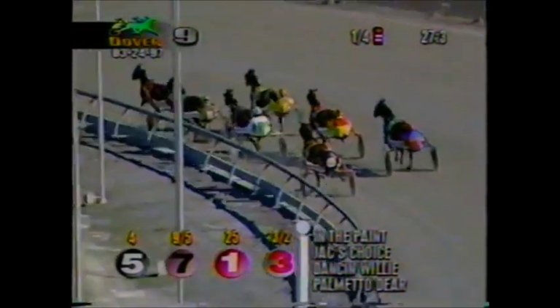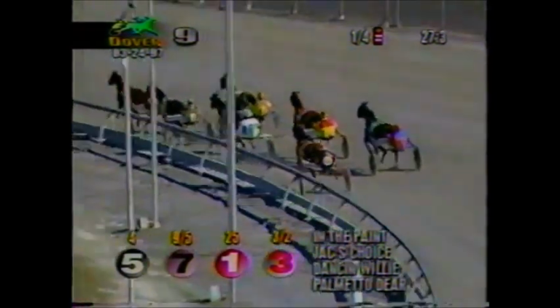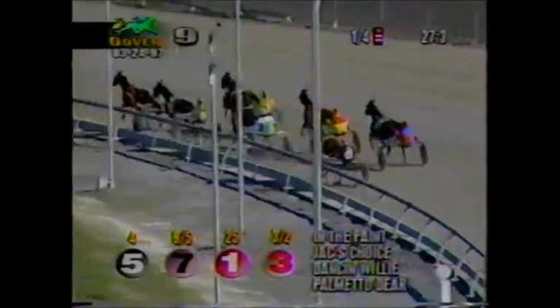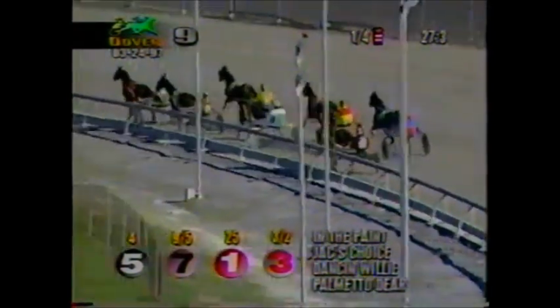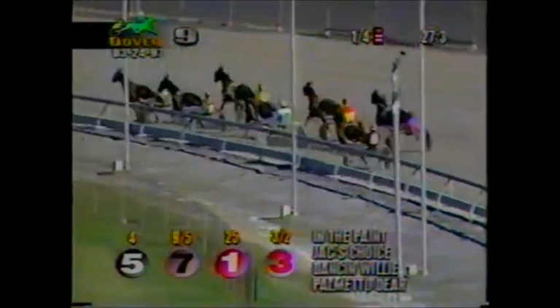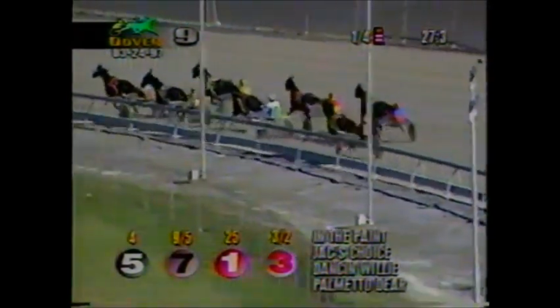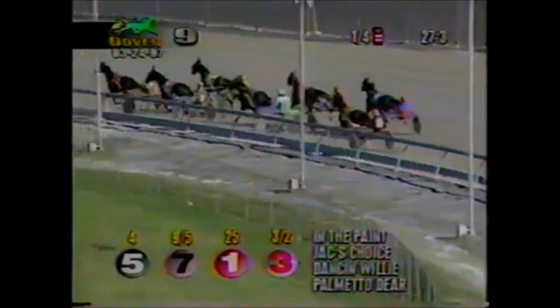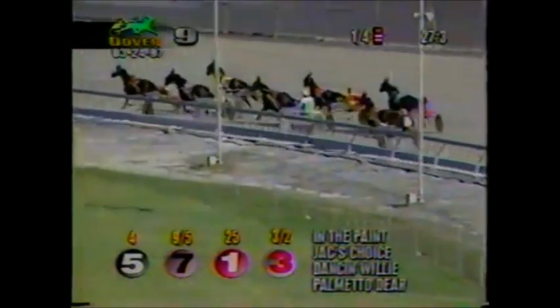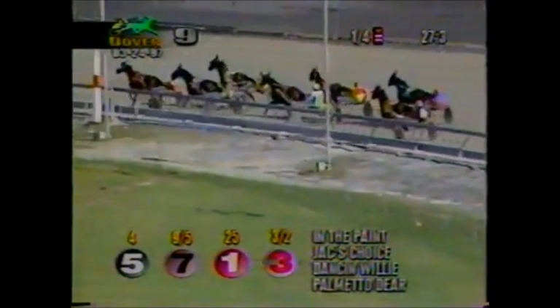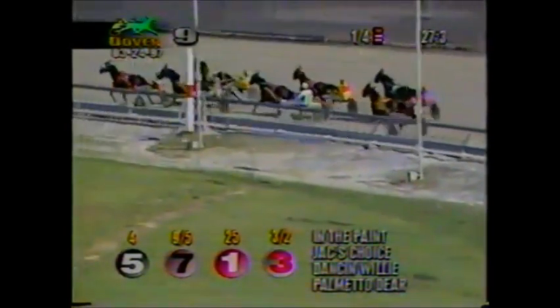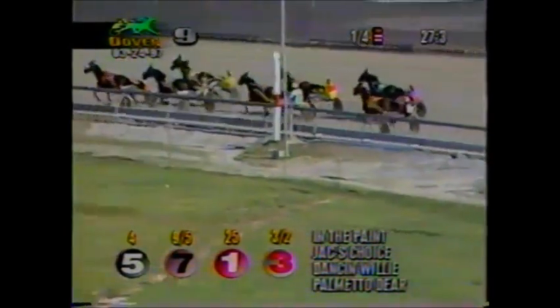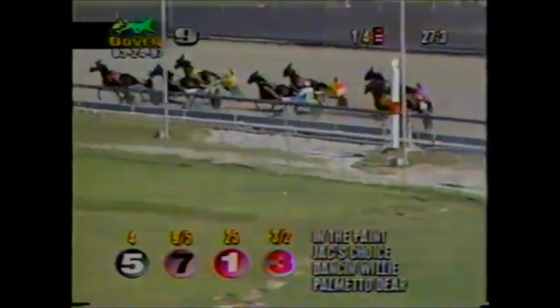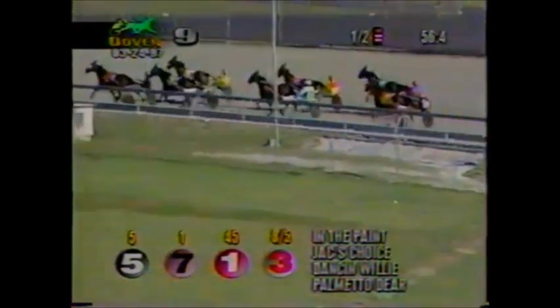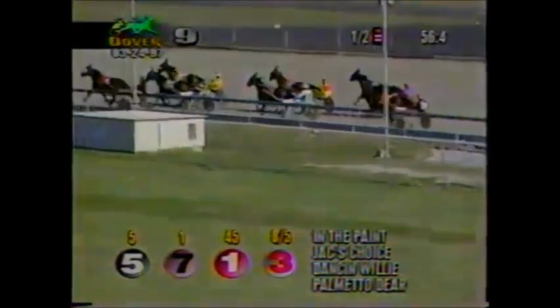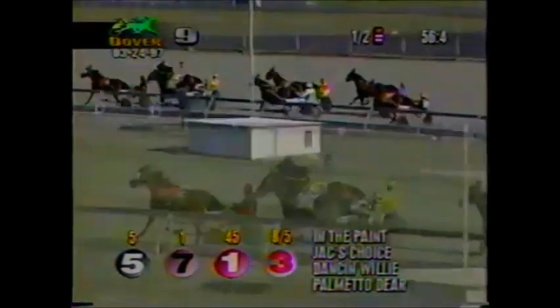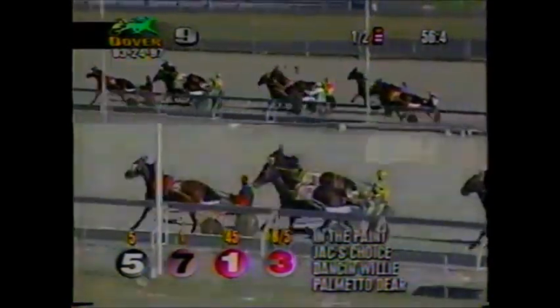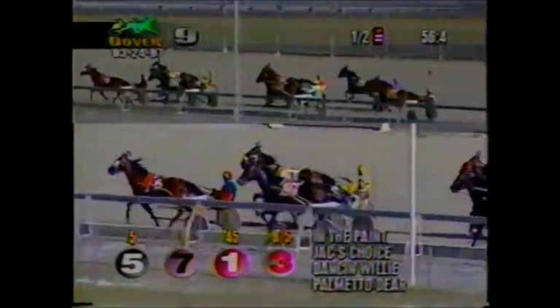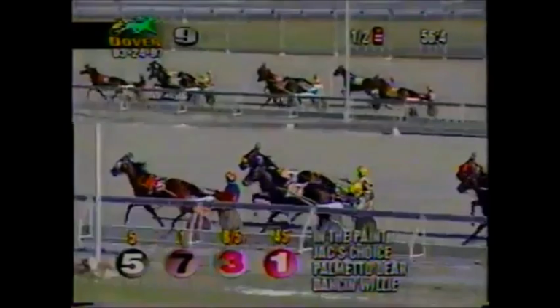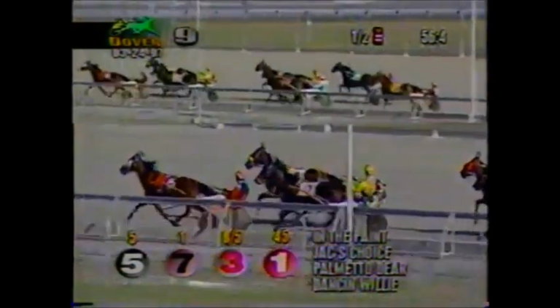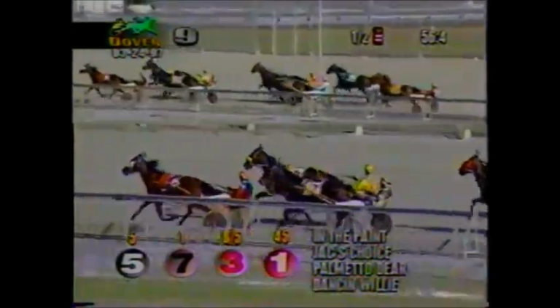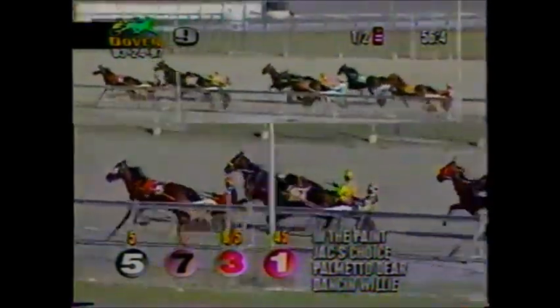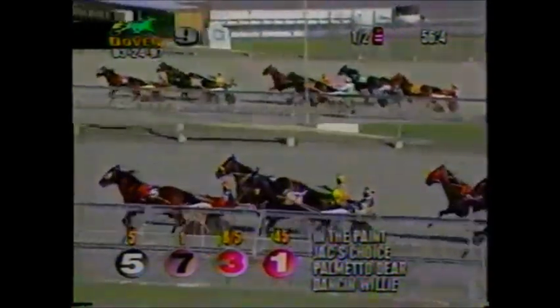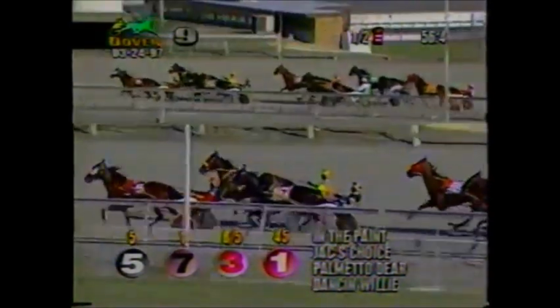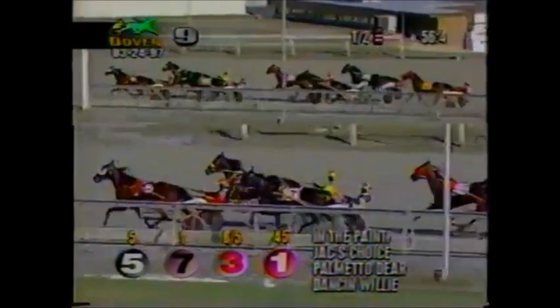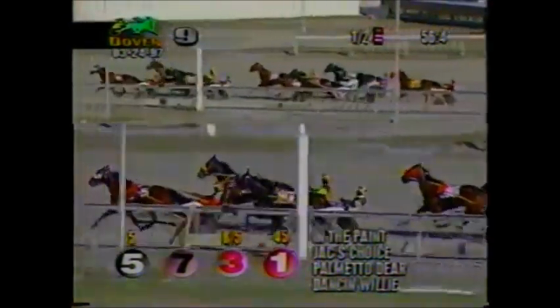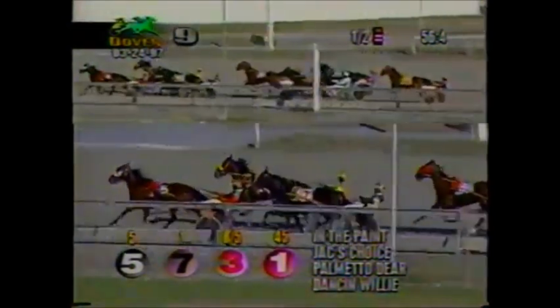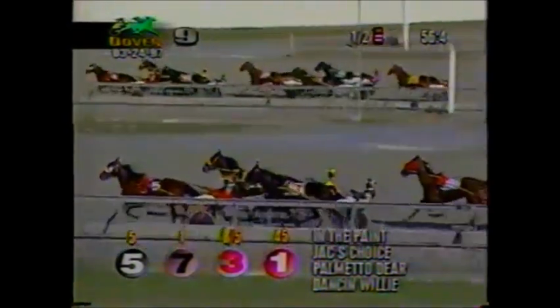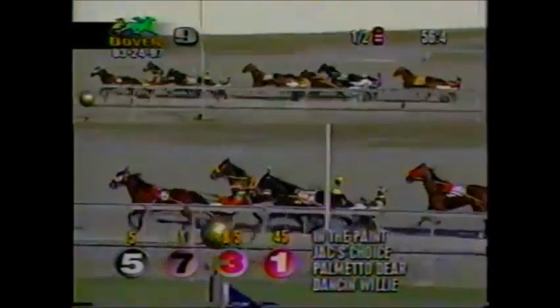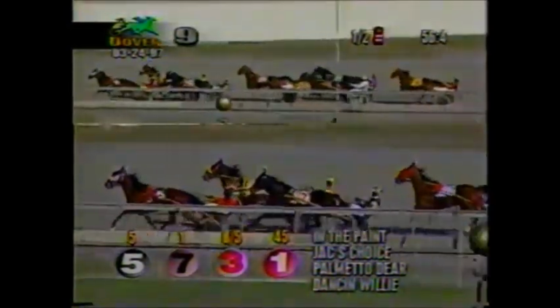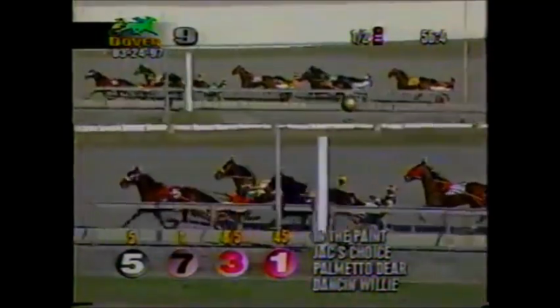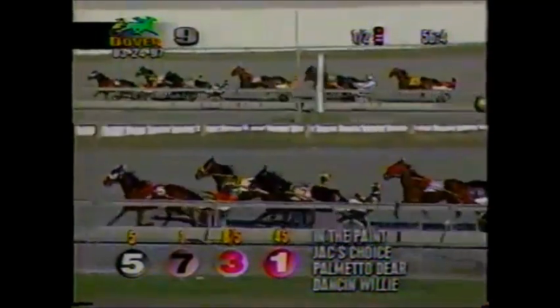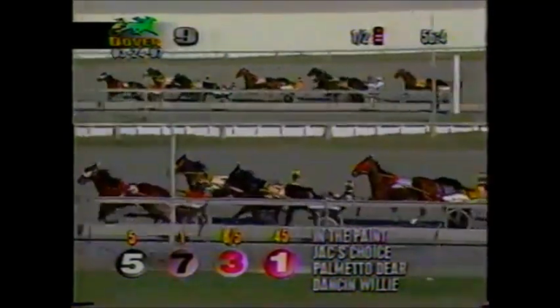They're moving over toward the halfway mark. It's In The Paint now with Palmetto Deer on the outside. Jack's Choice is at the rail. Yankee Outback is up into fourth. Danson Willie back to fifth. Then it's Sandy ZL and Hot Rod Todd — half in 56-4.